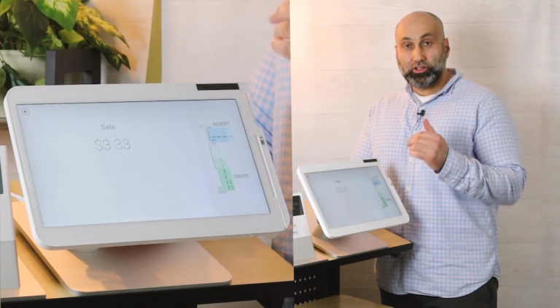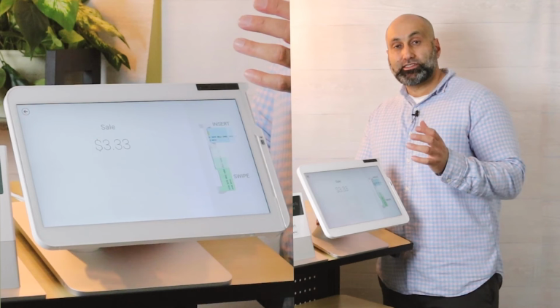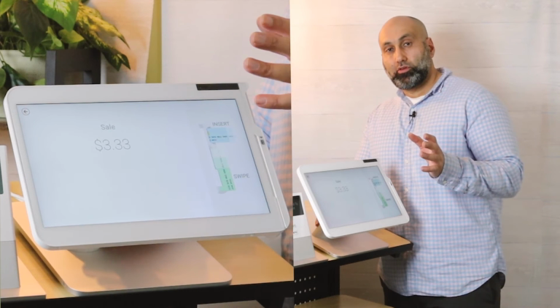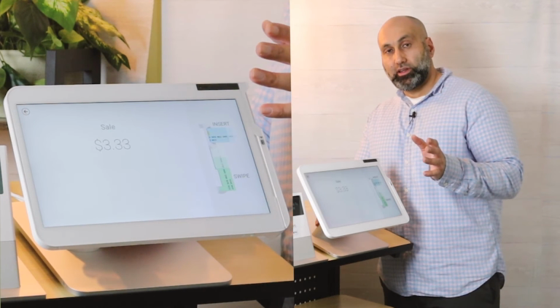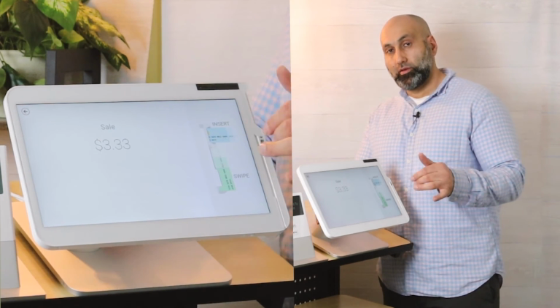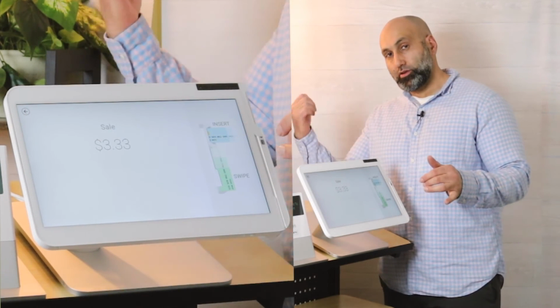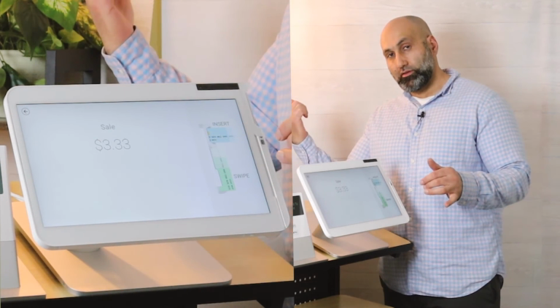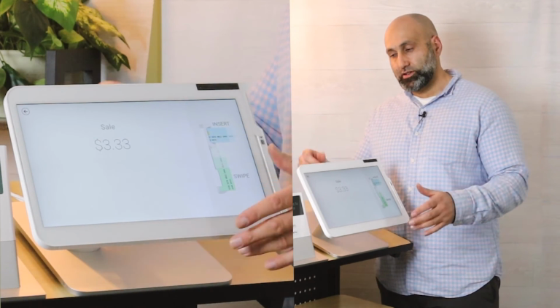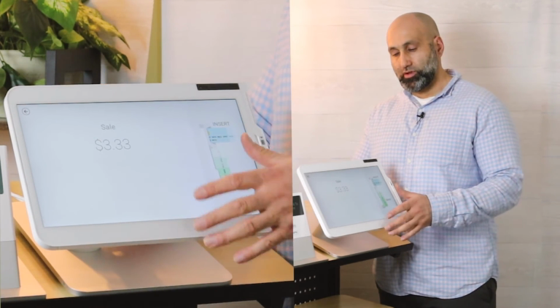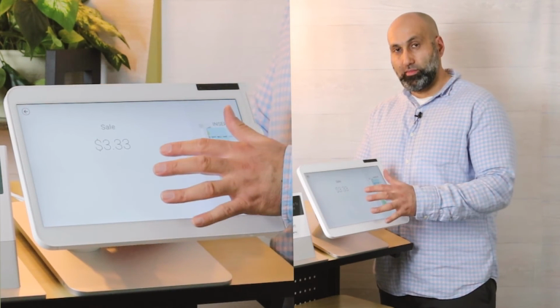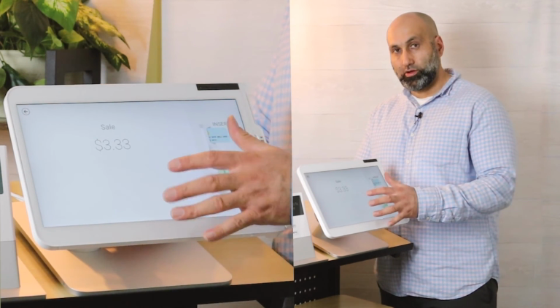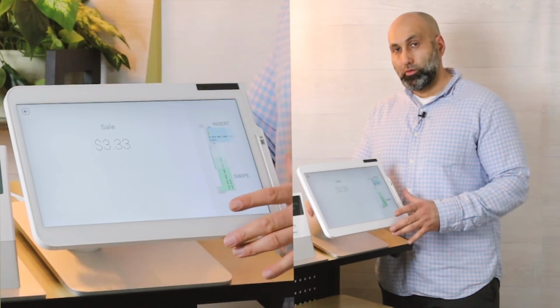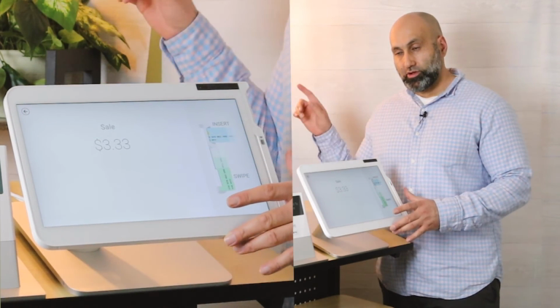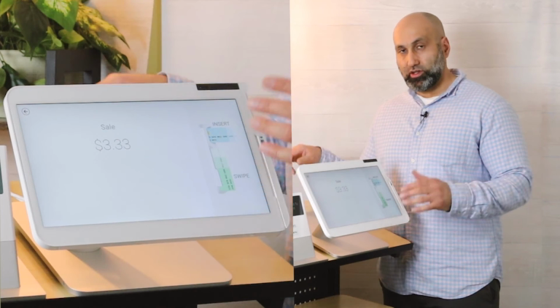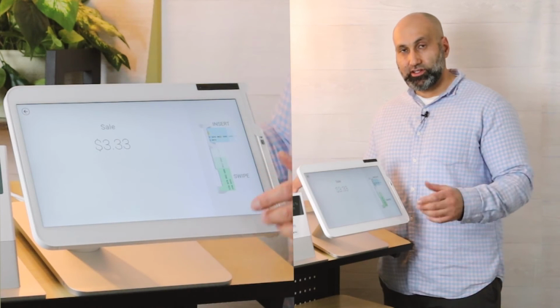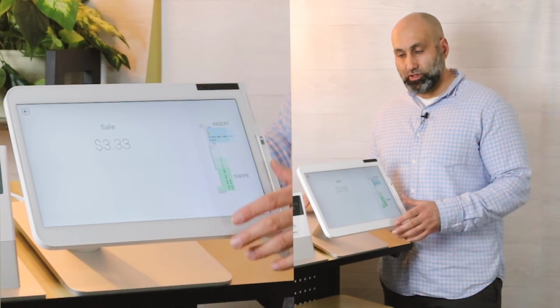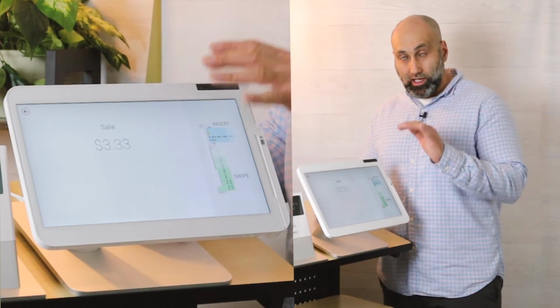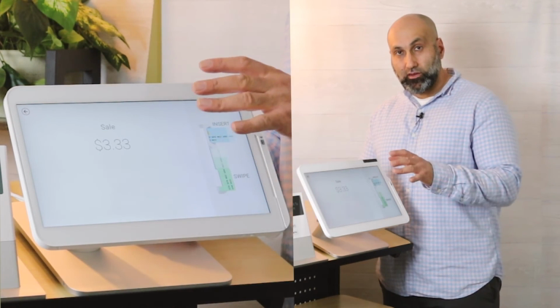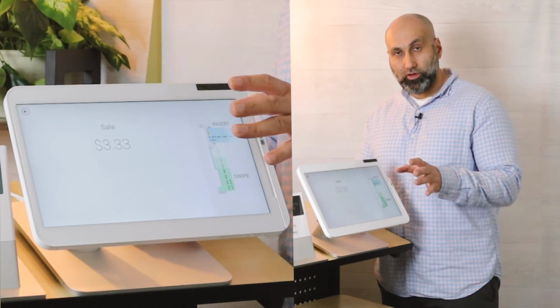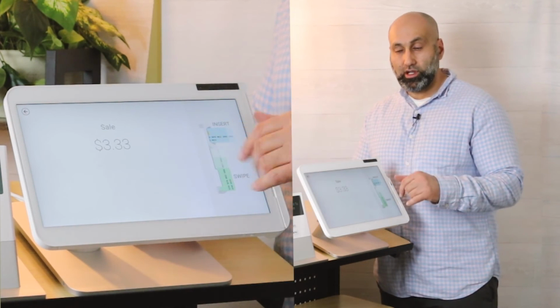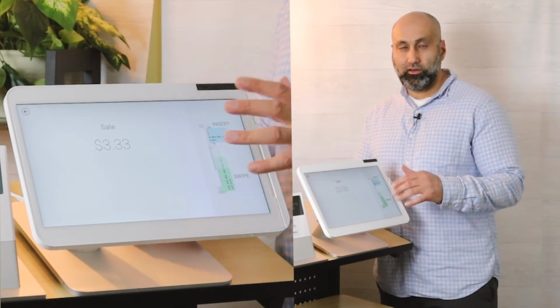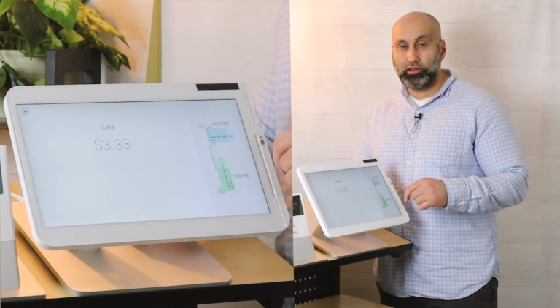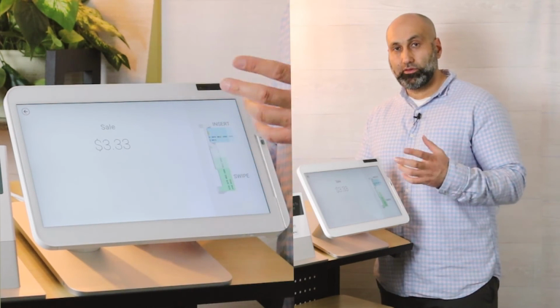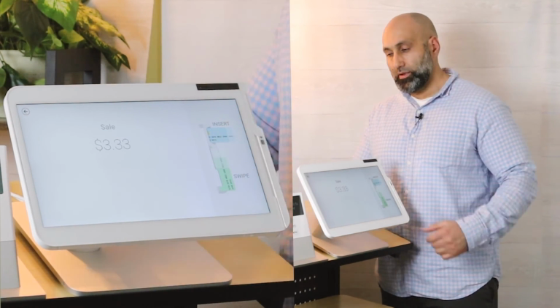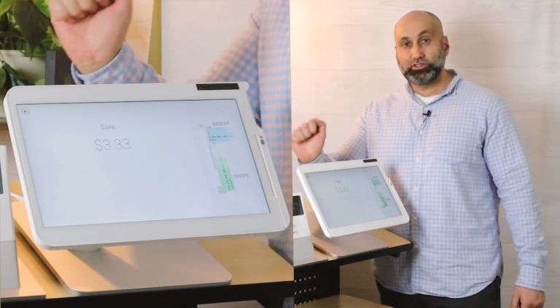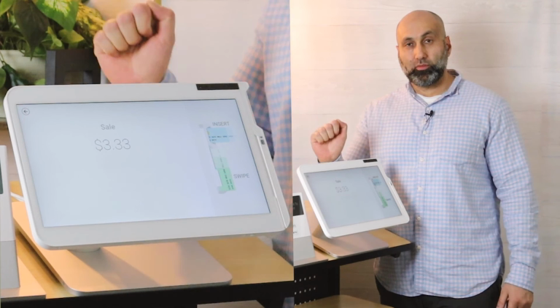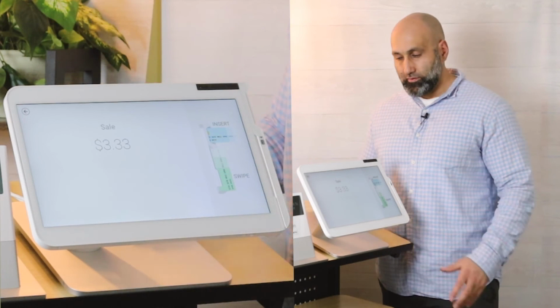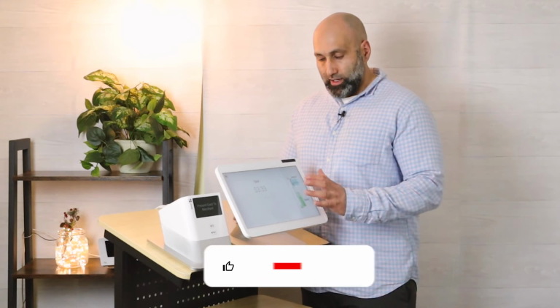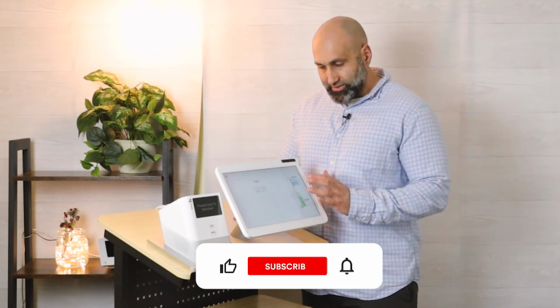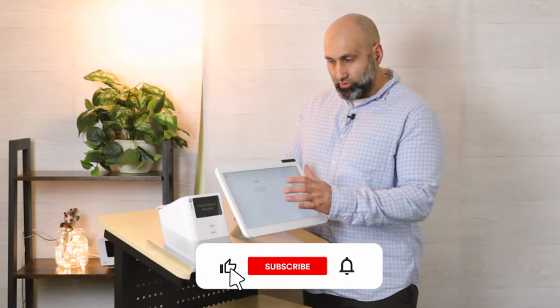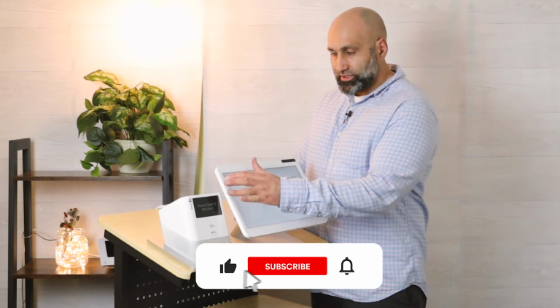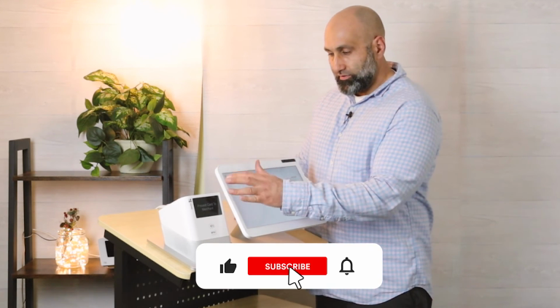It'll say something like order 200 and they'll see the same order number, or it'll show their name on the receipt — however you want to present that. You can also text the customer when the order is ready from the other Clover device. Once the order is placed and ready, you can text the customer if they gave you their phone number; if not, you use the order number itself.